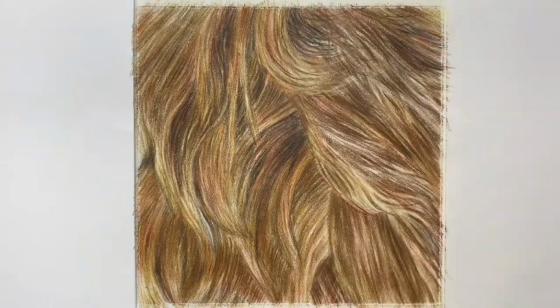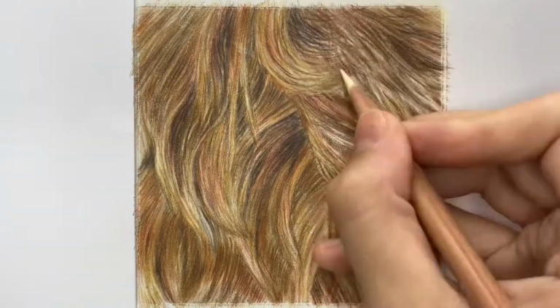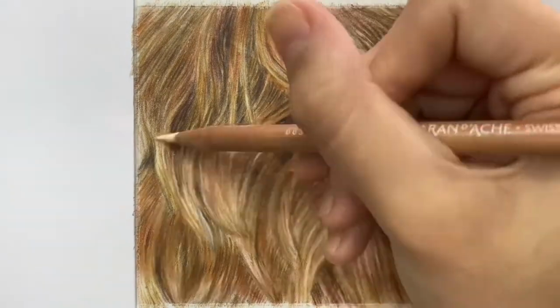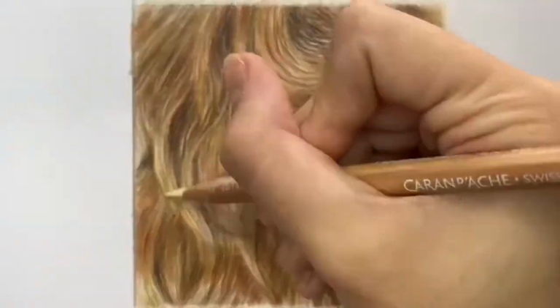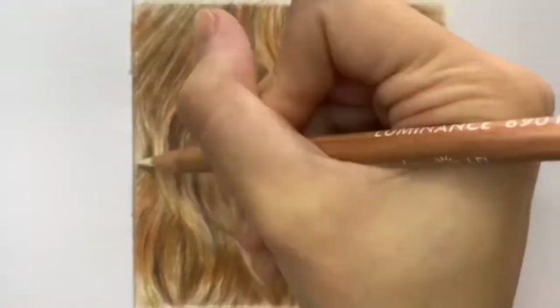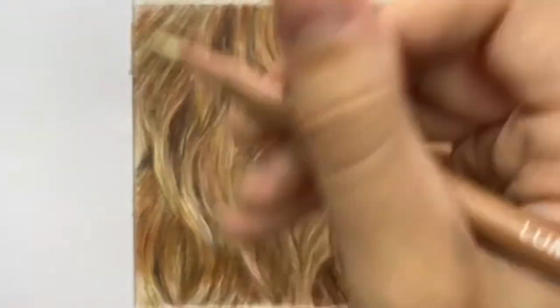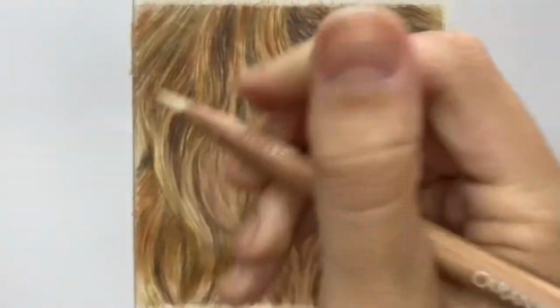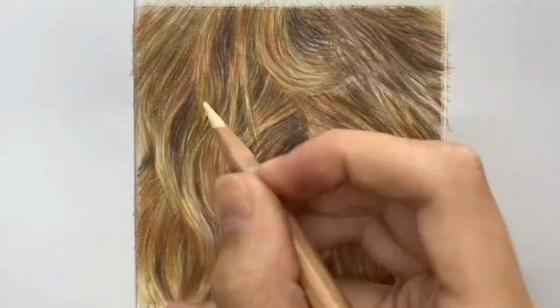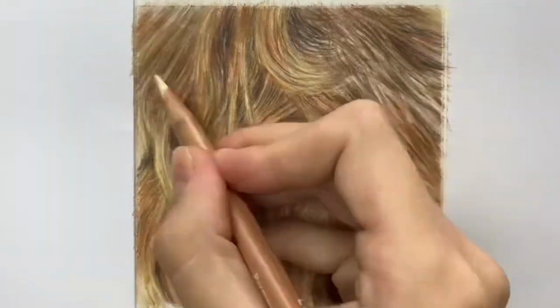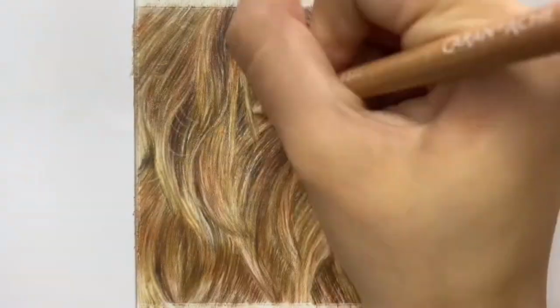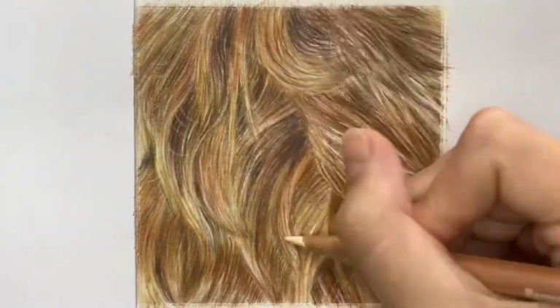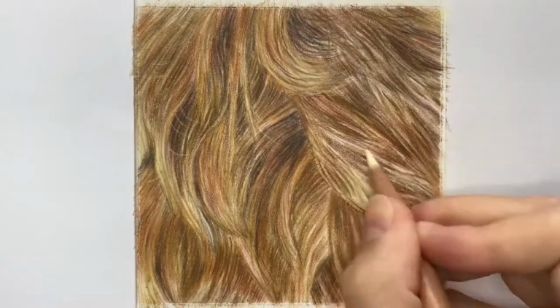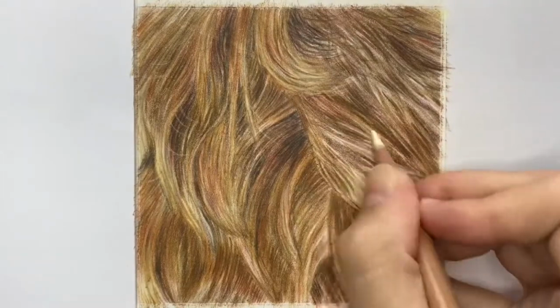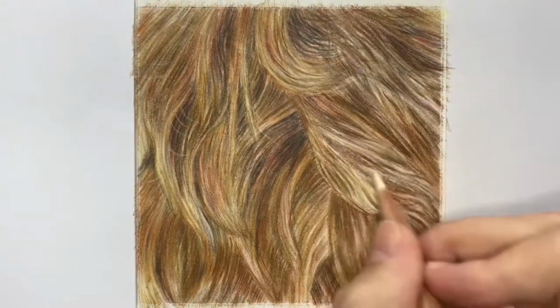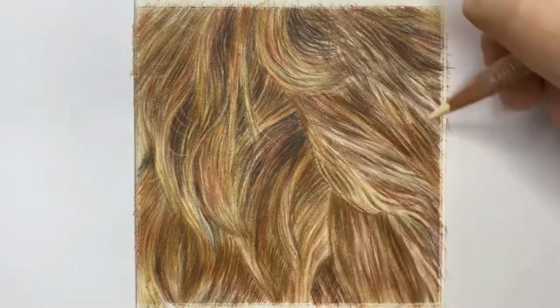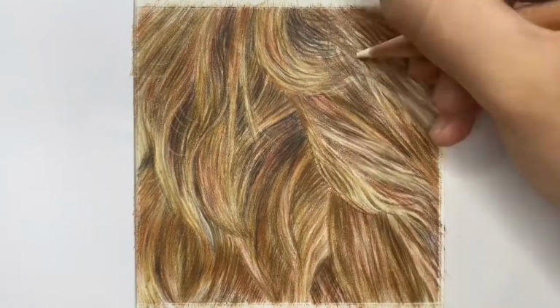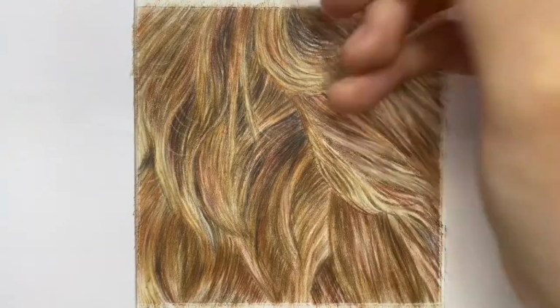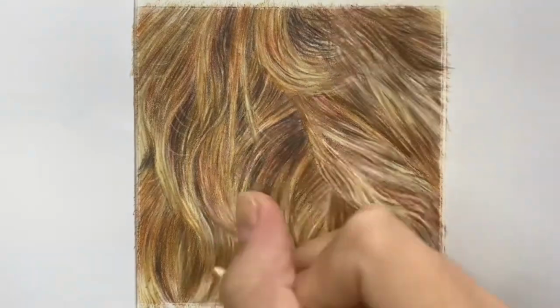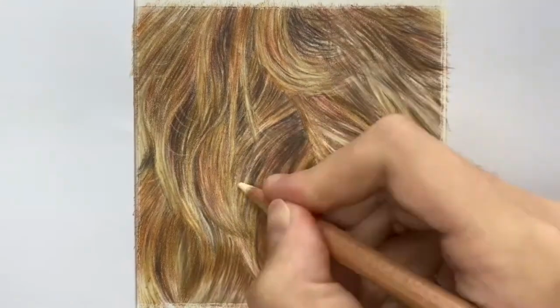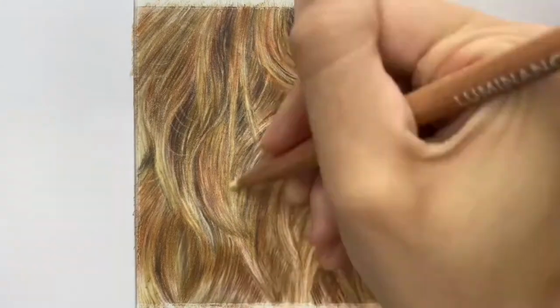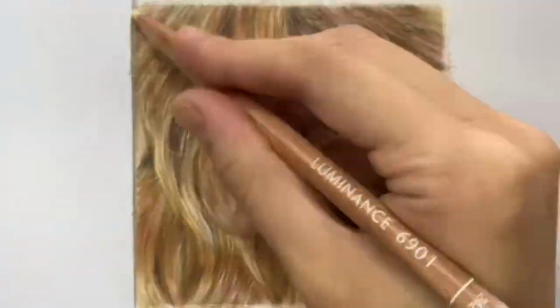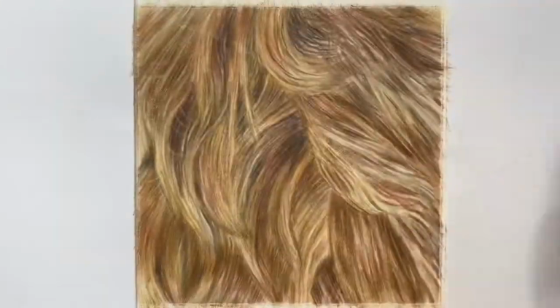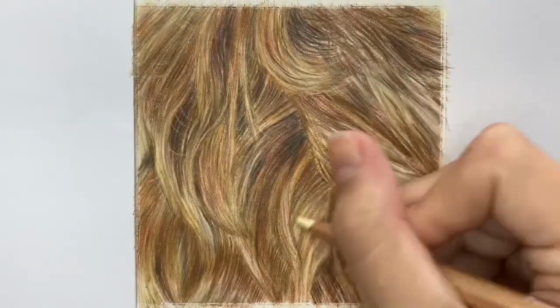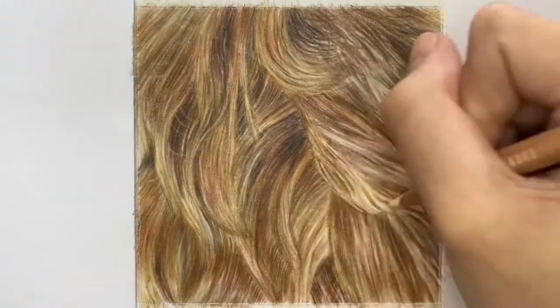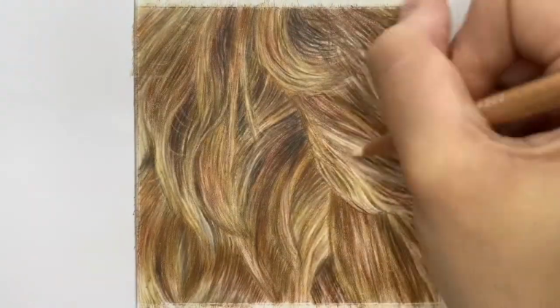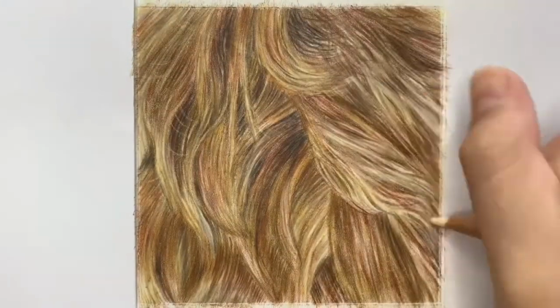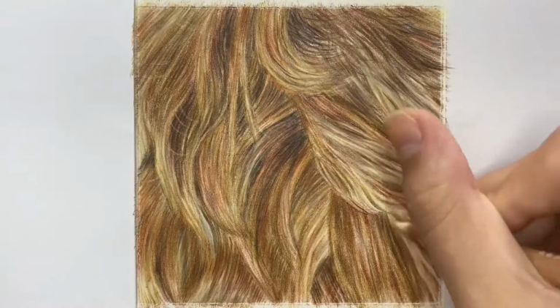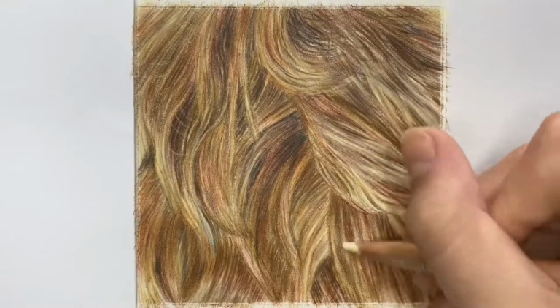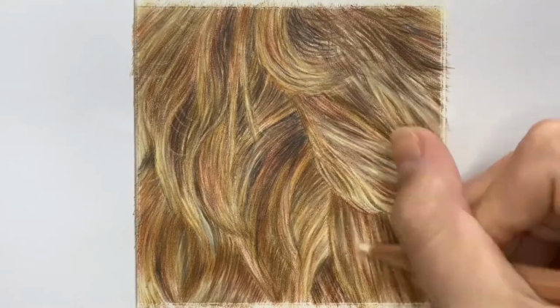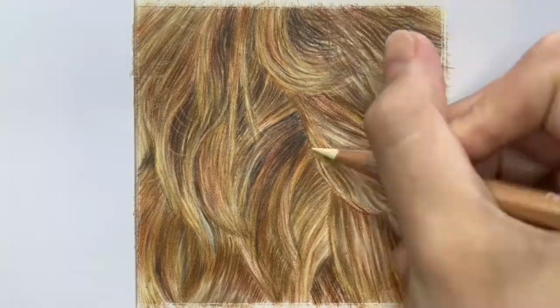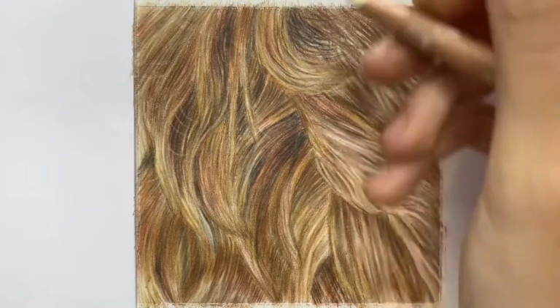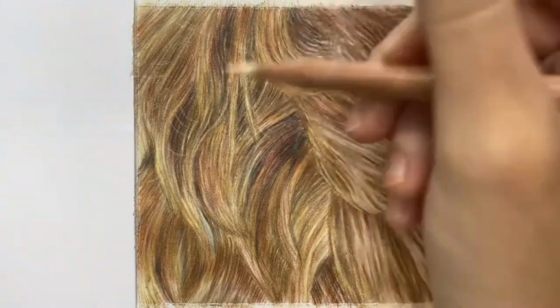I like to use paler shades of the Luminance pencil — such as Primrose — to pull out areas of highlight and blend layers together so you get that really smooth finish which resembles soft fur.